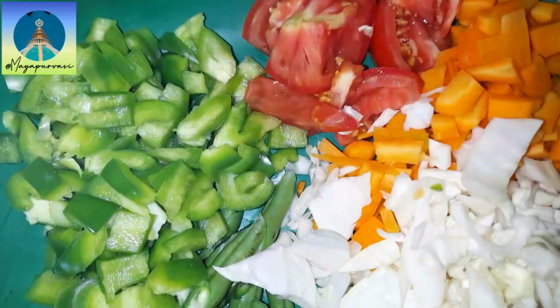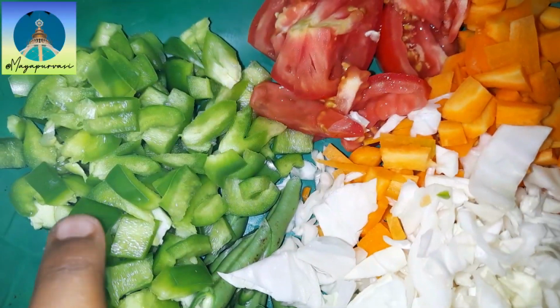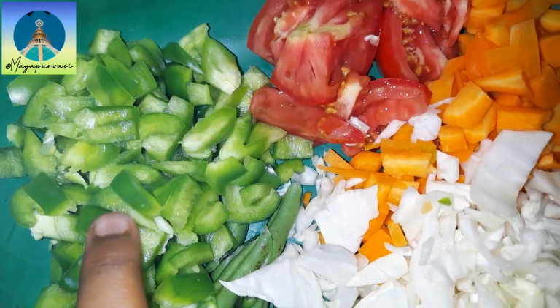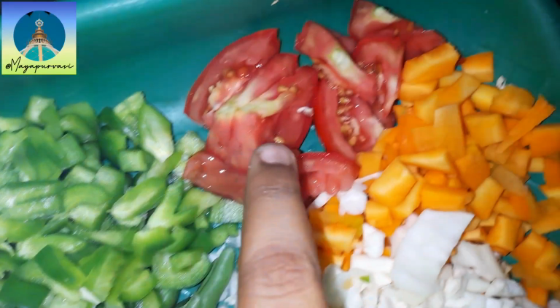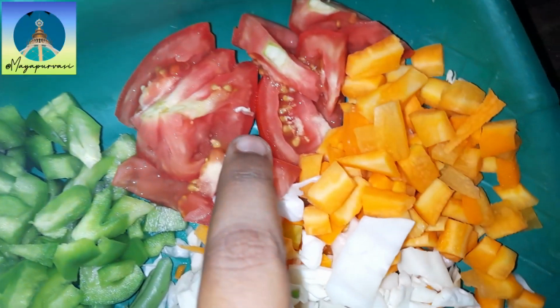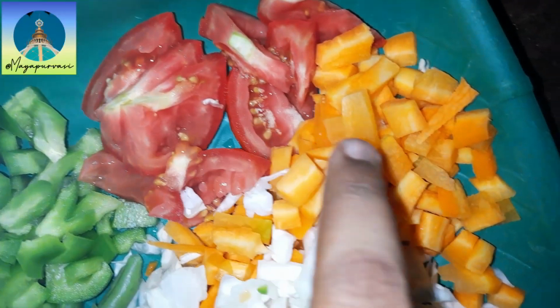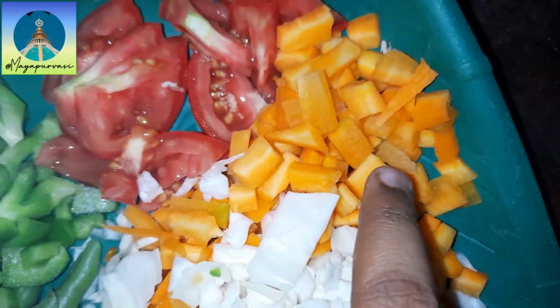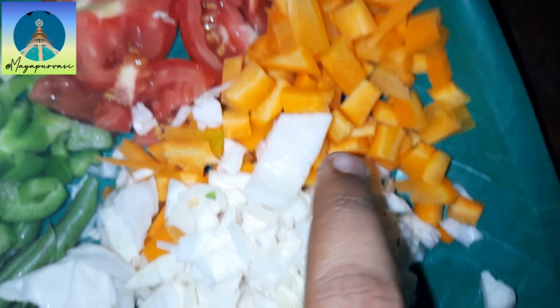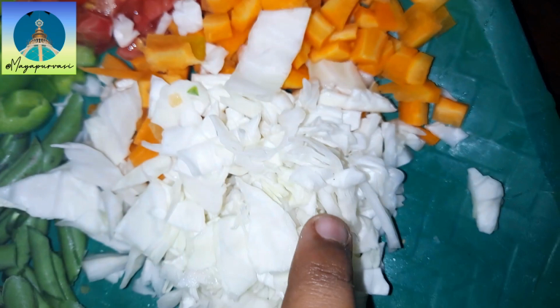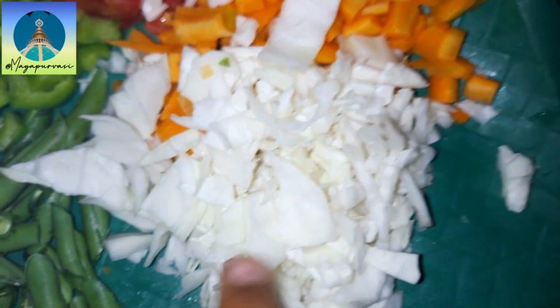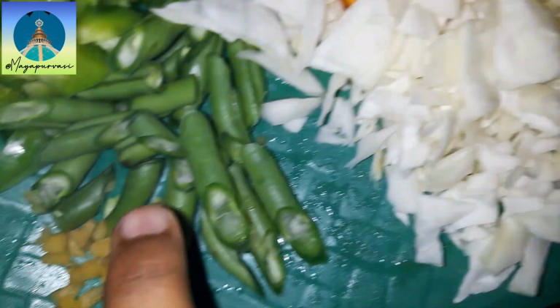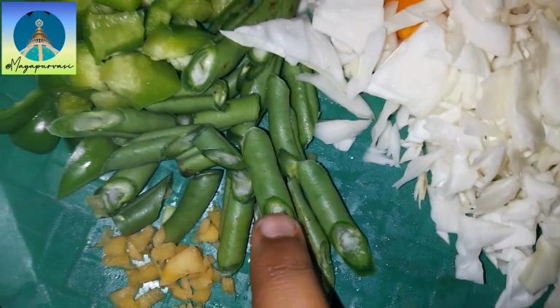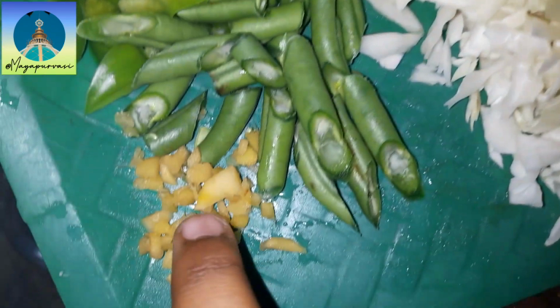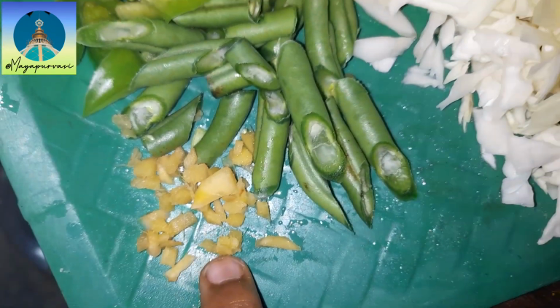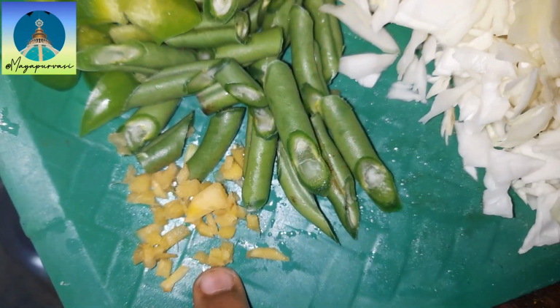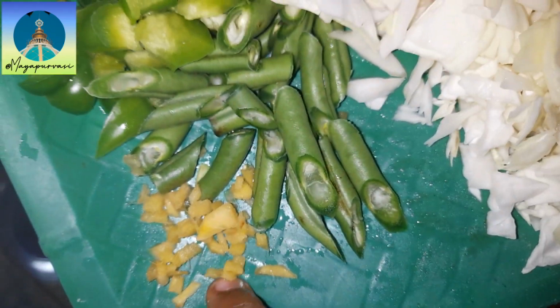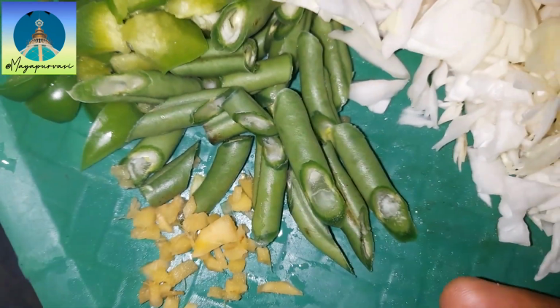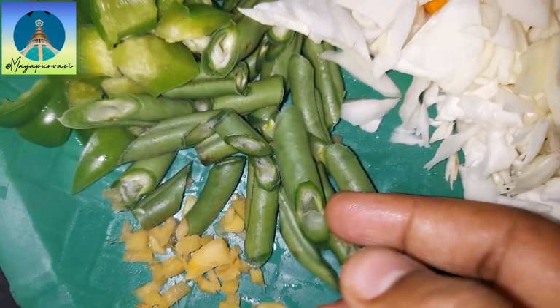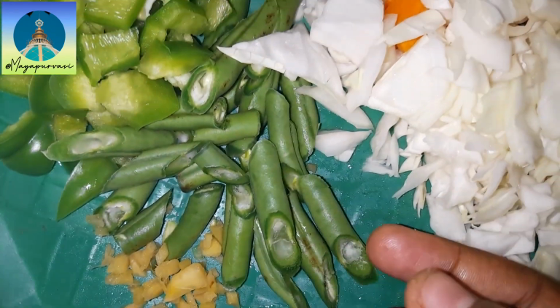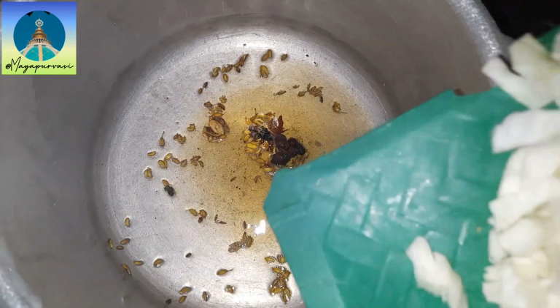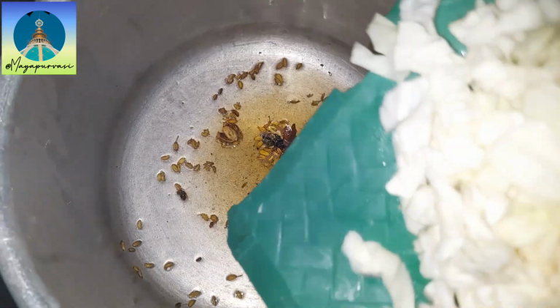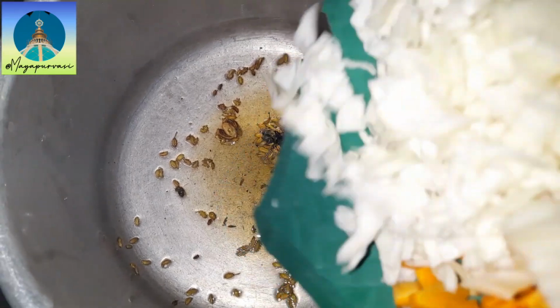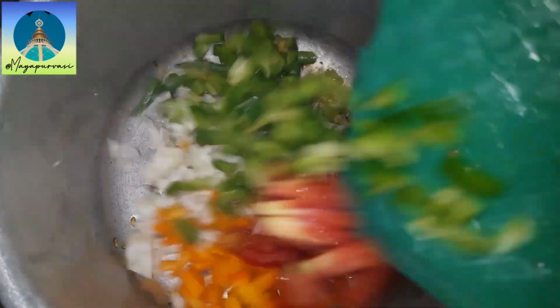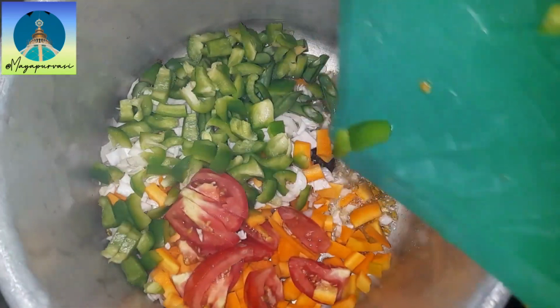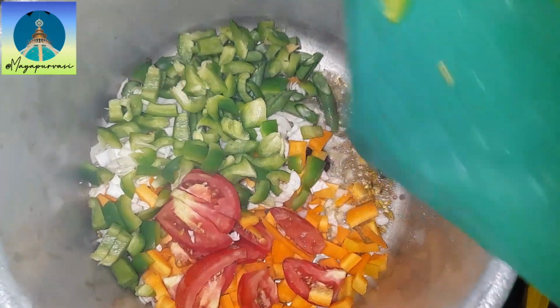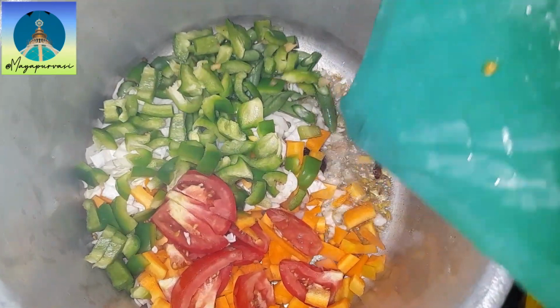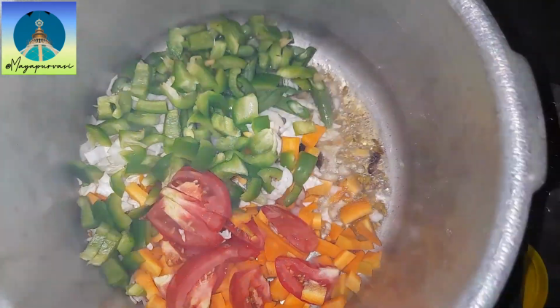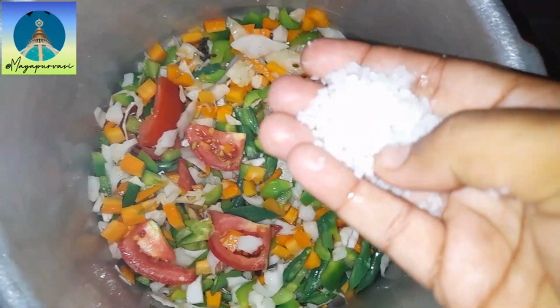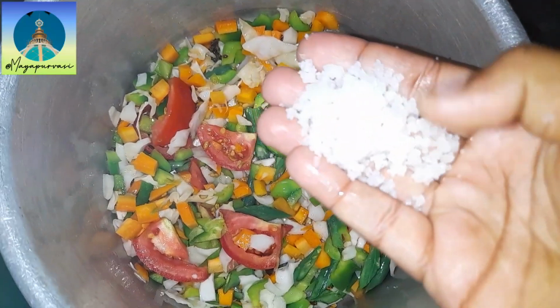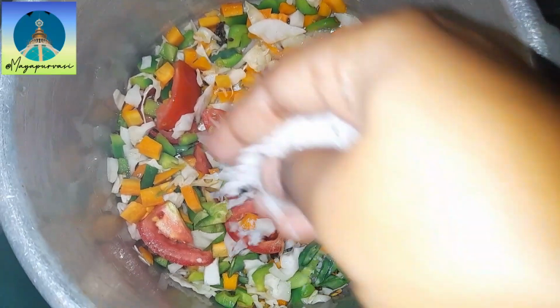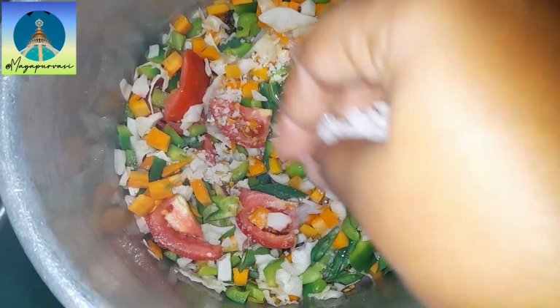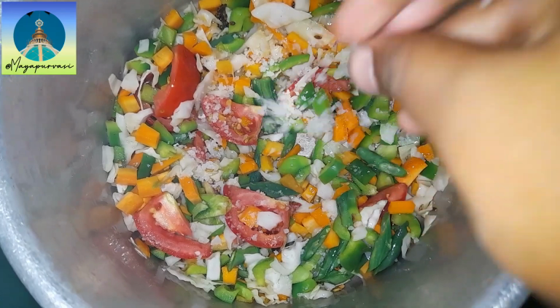Here I have chopped capsicum, tomato, carrot, cabbage and beans, and some ginger. Add everything in the cooker. You can also add some other vegetables as per your wish.